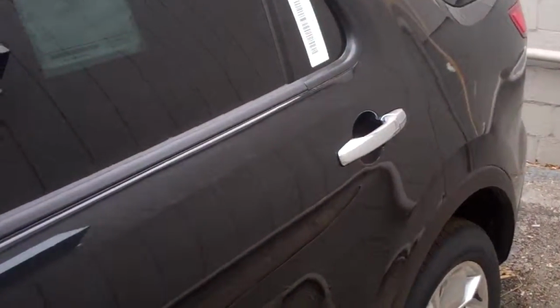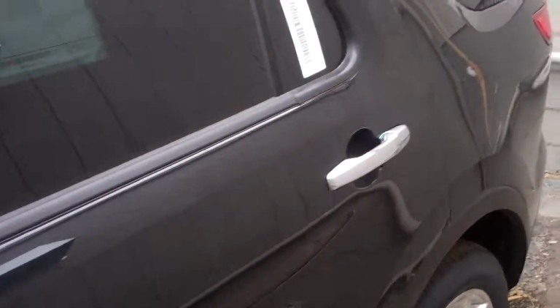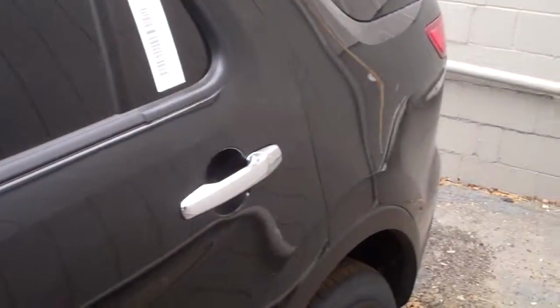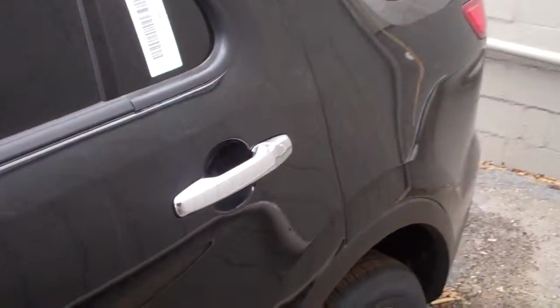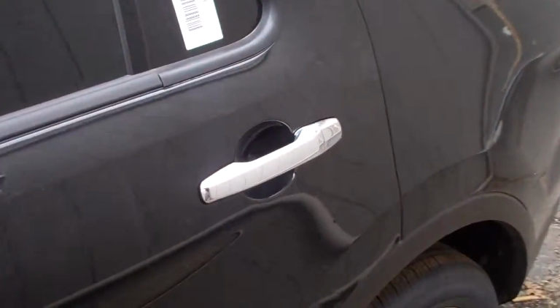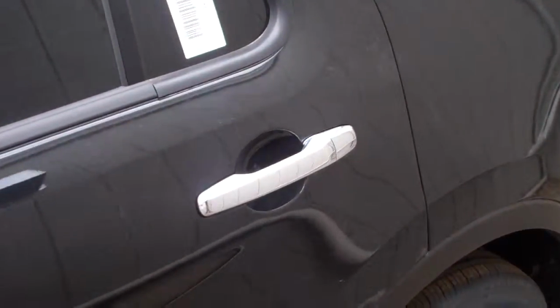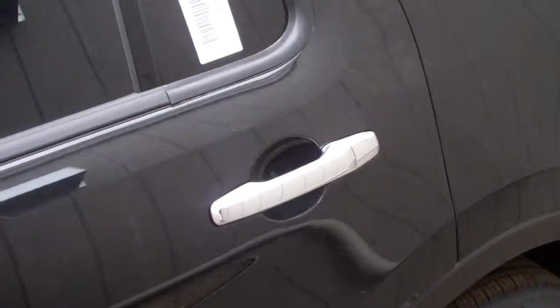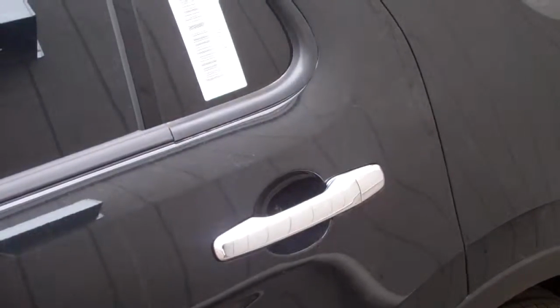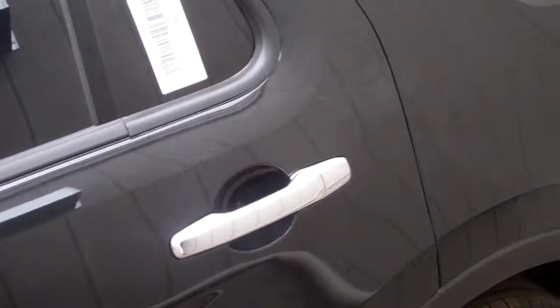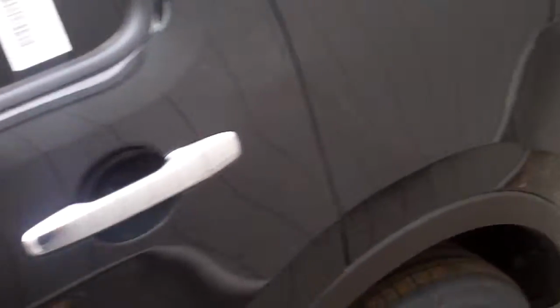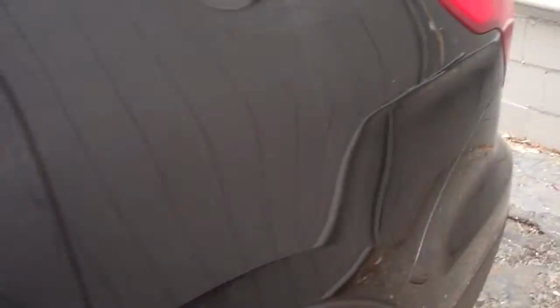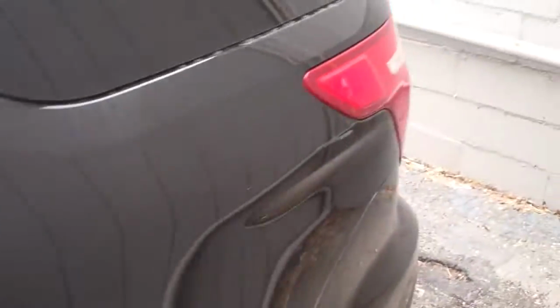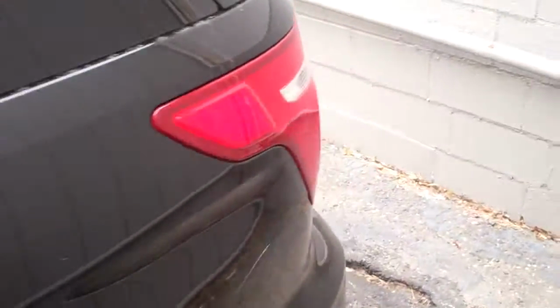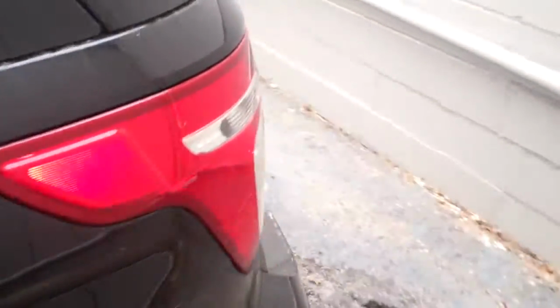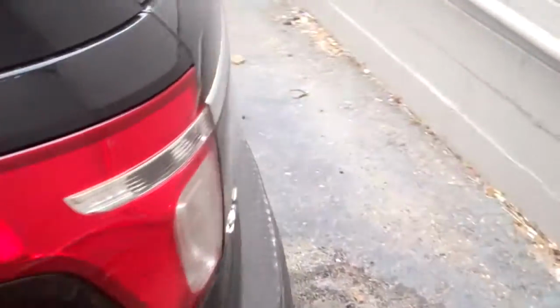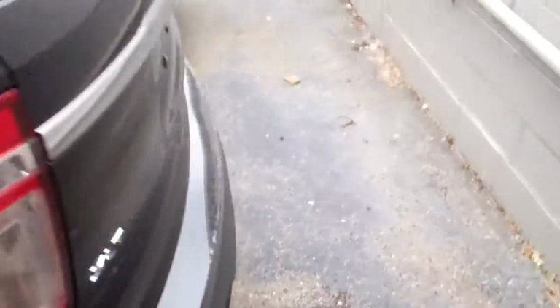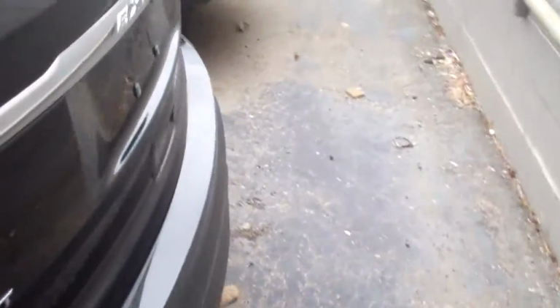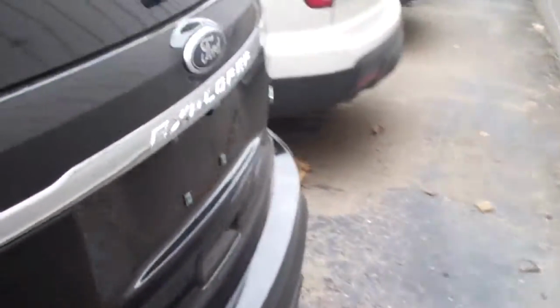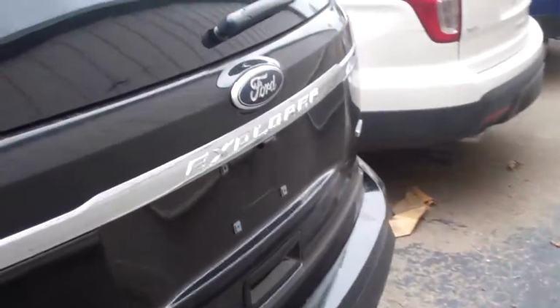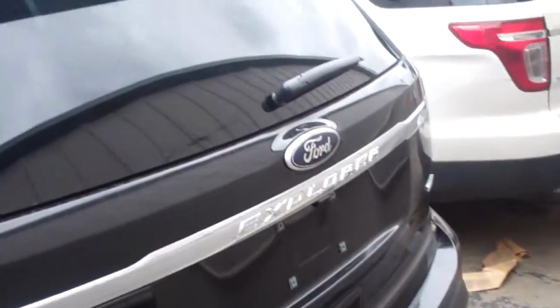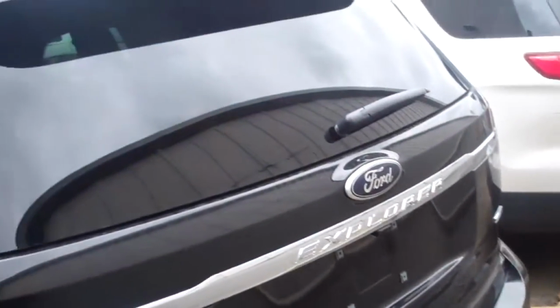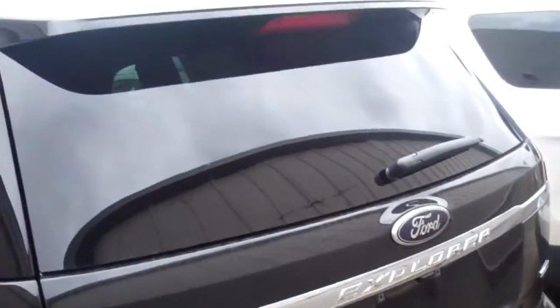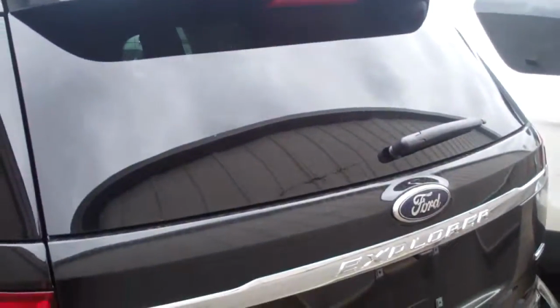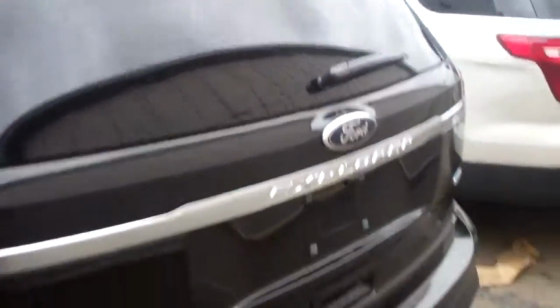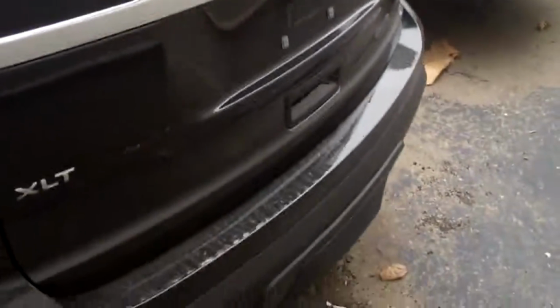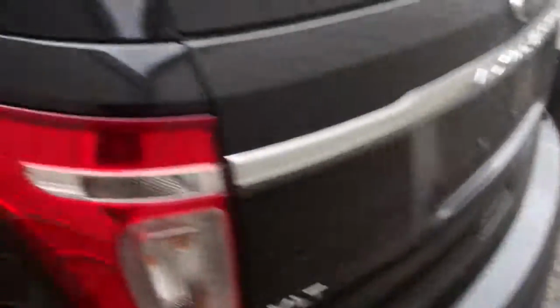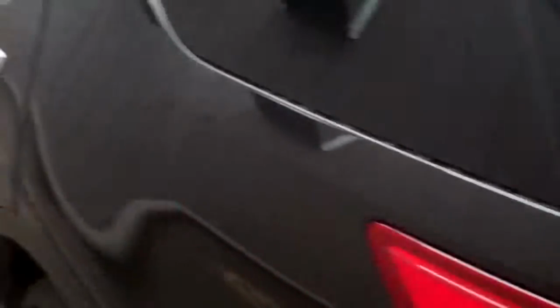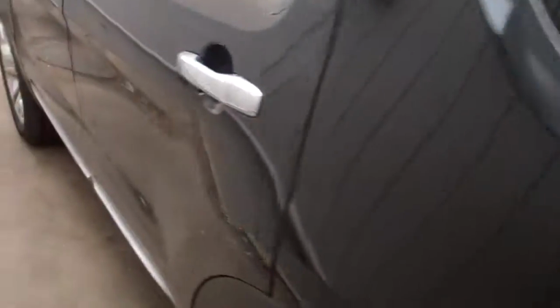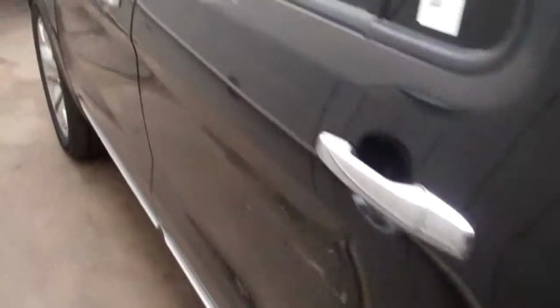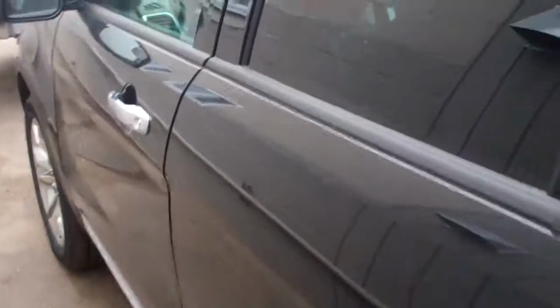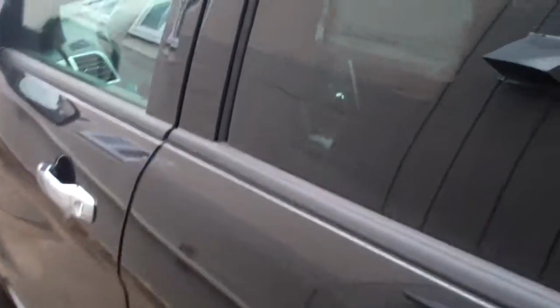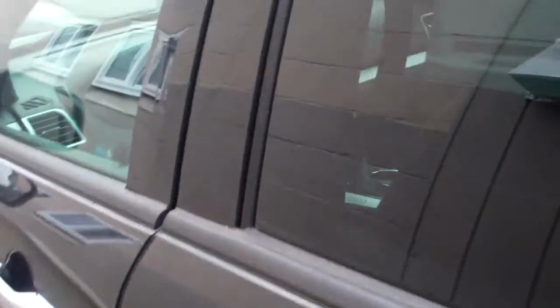Here's the exterior chrome door handles — it's going to come with a chrome package. There's the back of the car, in beautiful condition.